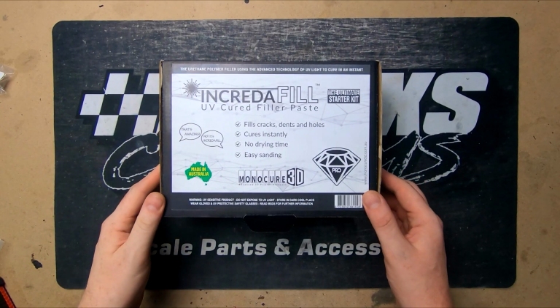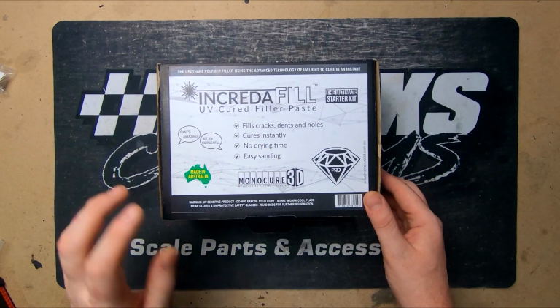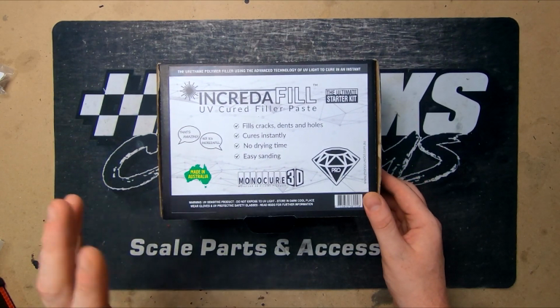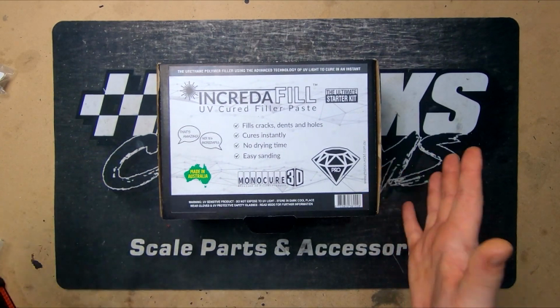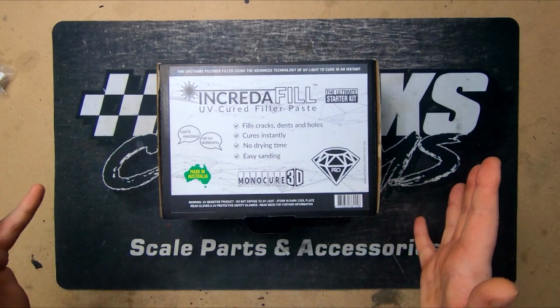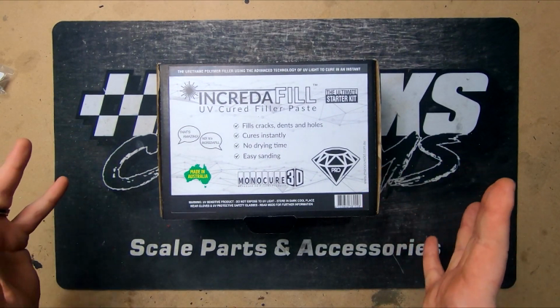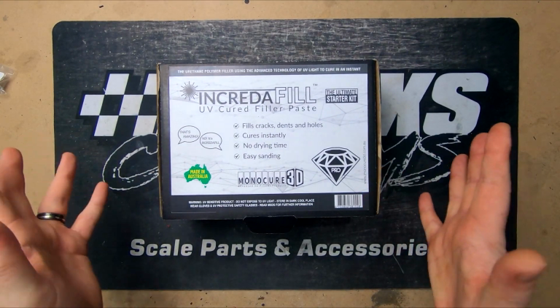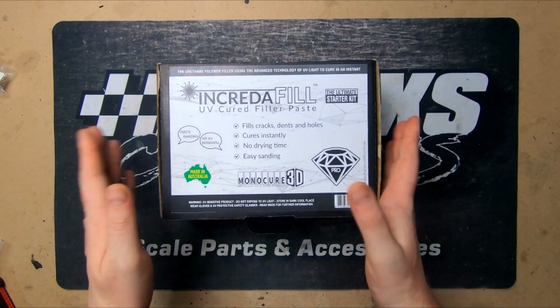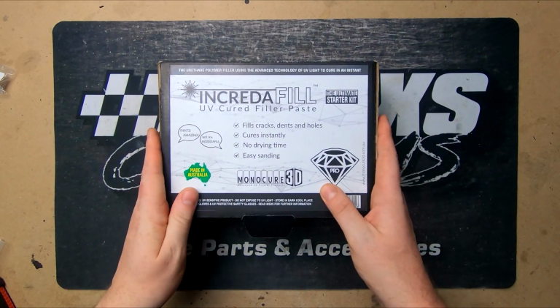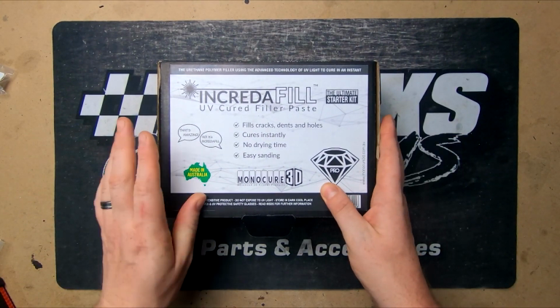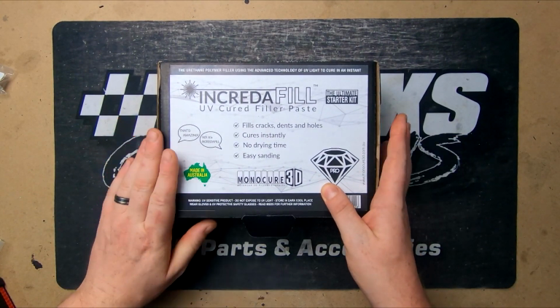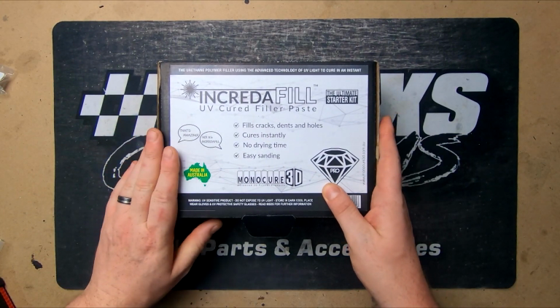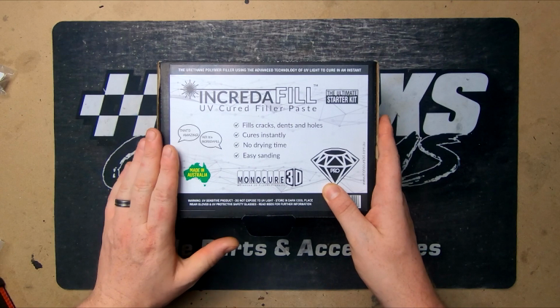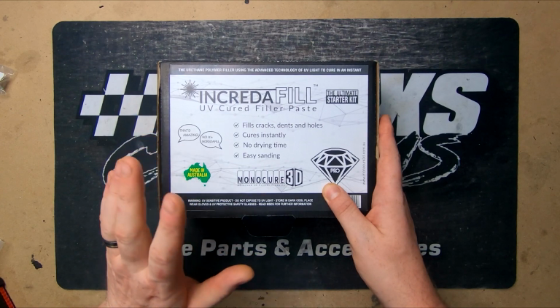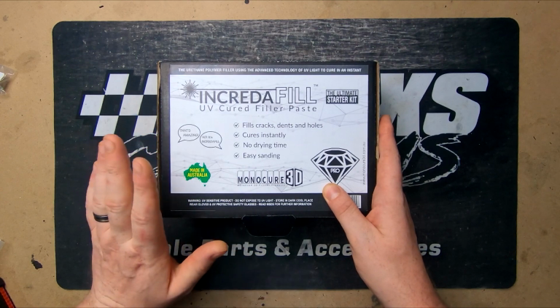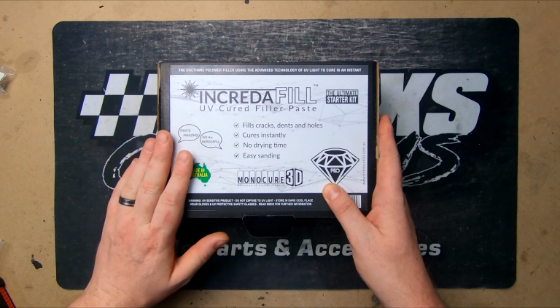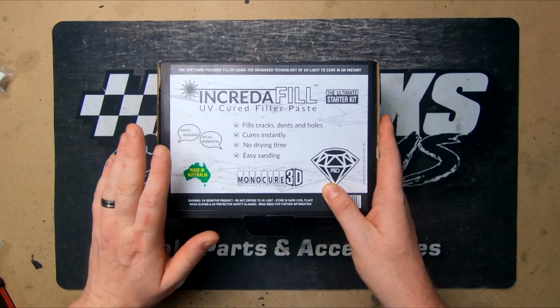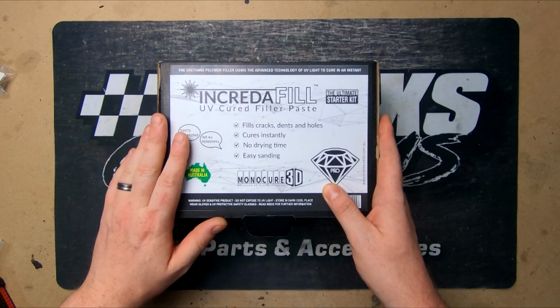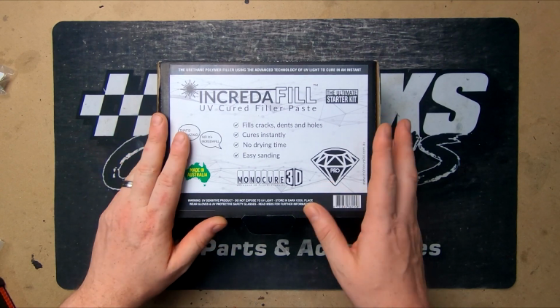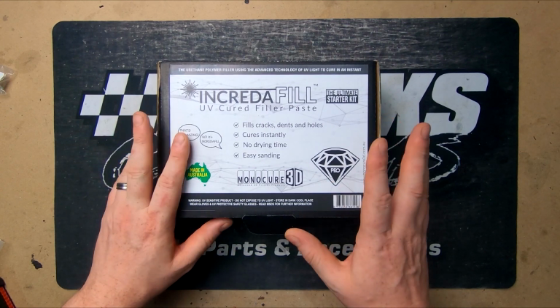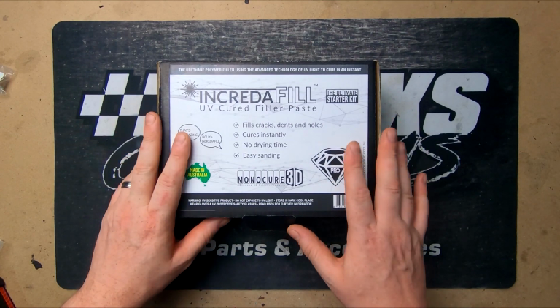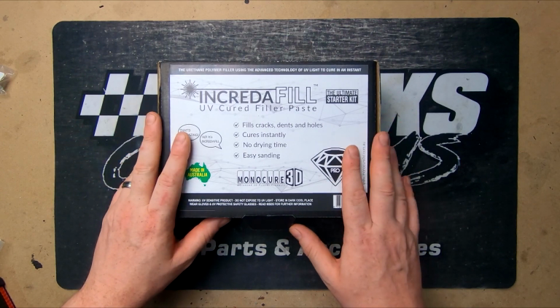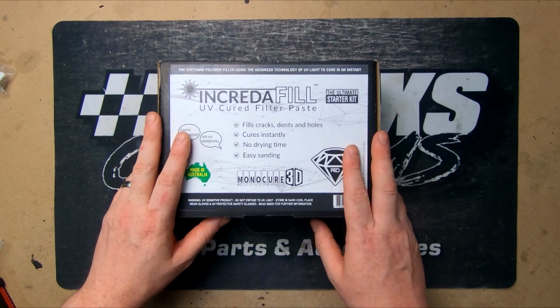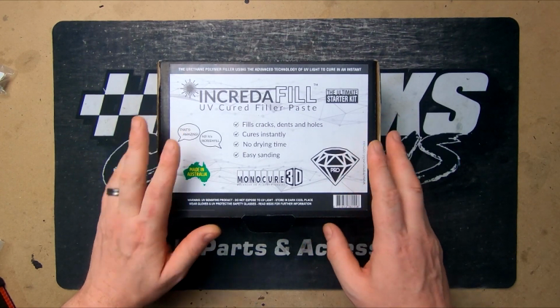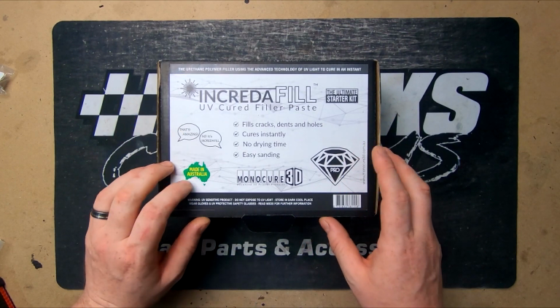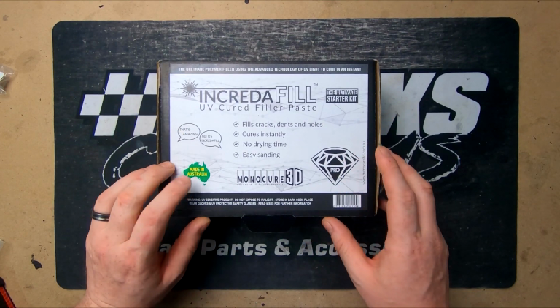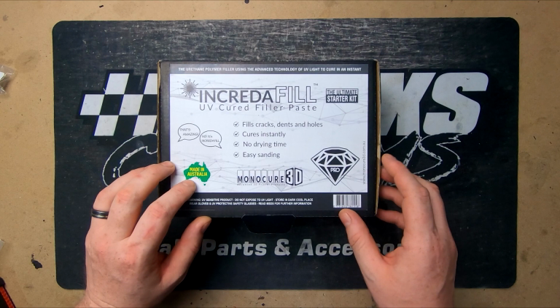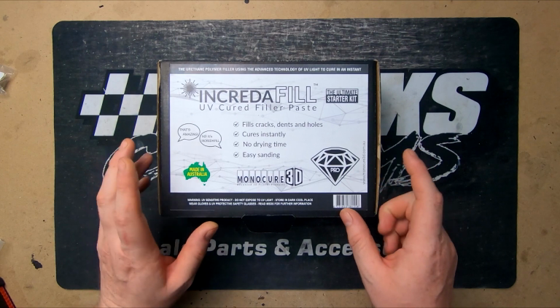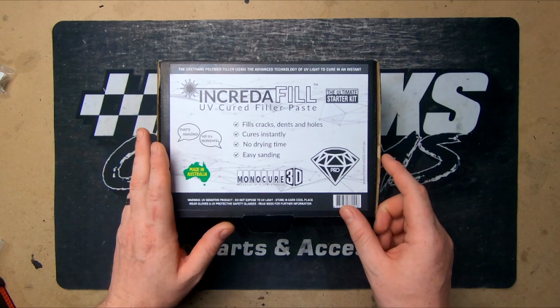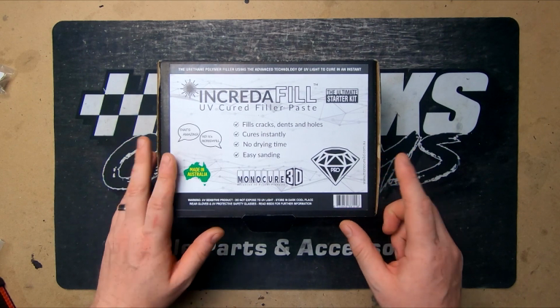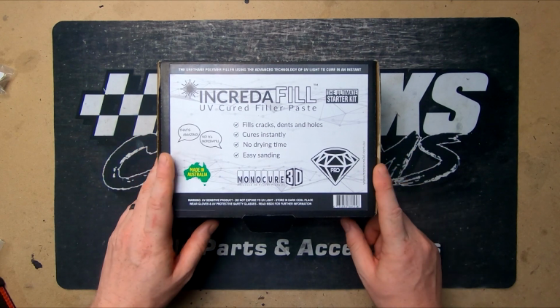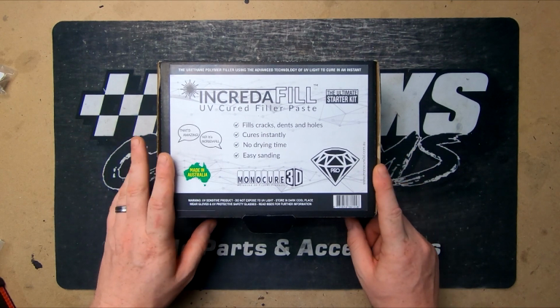Nick here of Reversace Customs. Today we're having a look at a pre-release of a new product from Monocure. At the time of this video it's not released, but it'll be coming very soon. There is a link in the description if you want to subscribe to get more information.